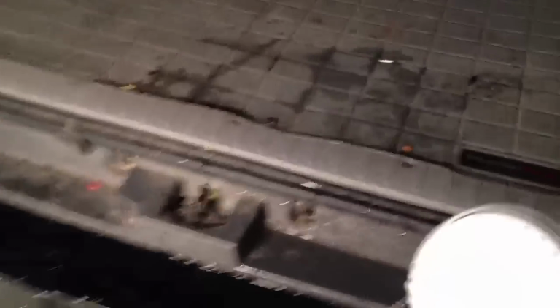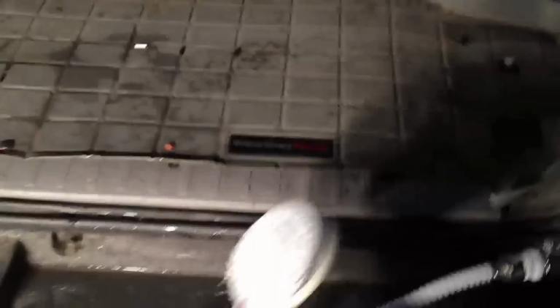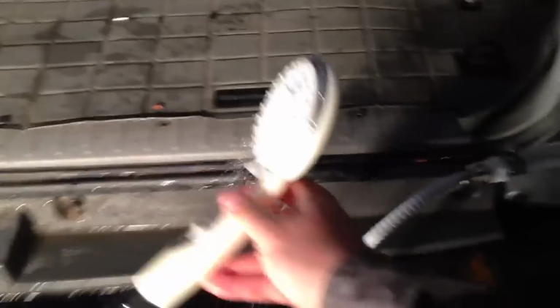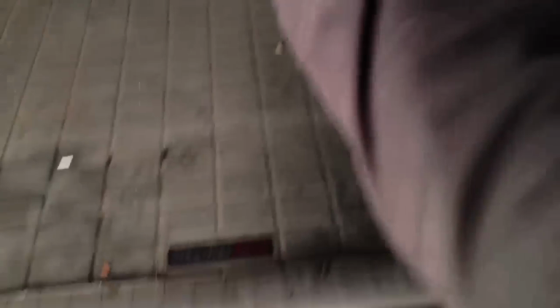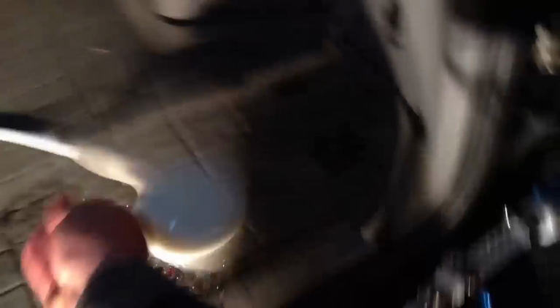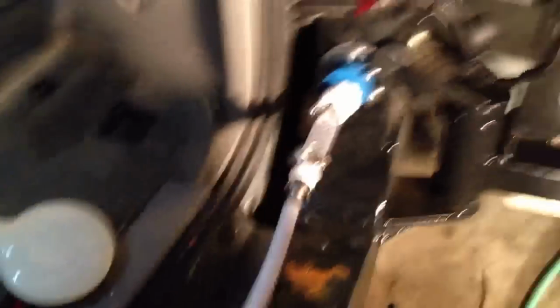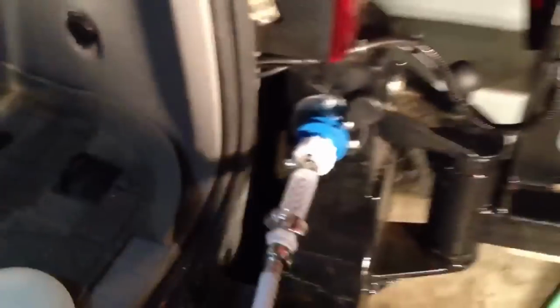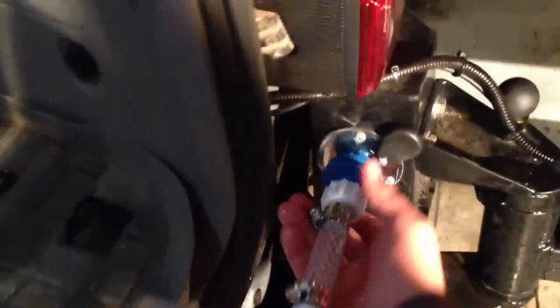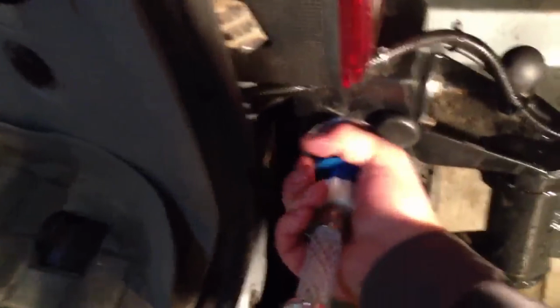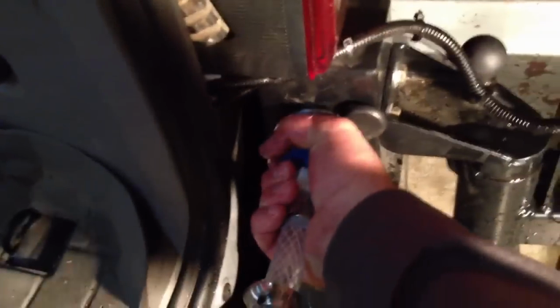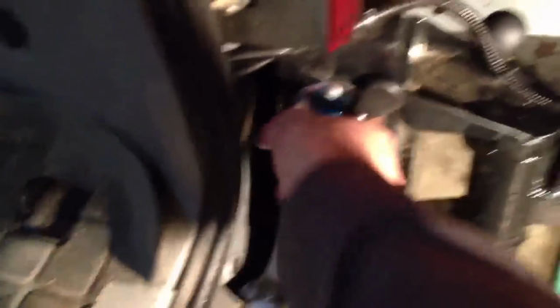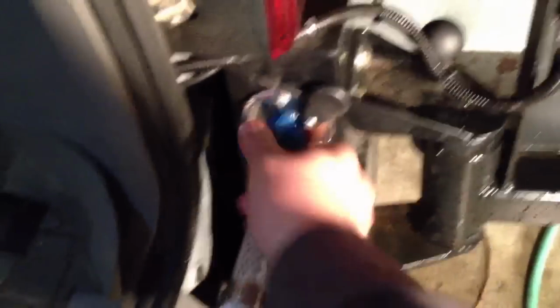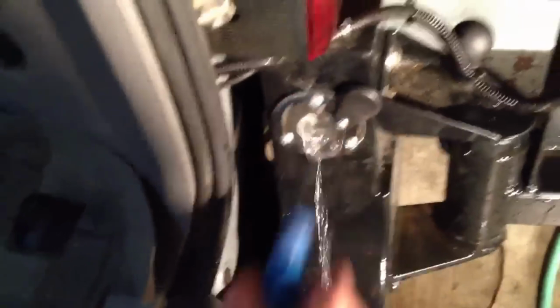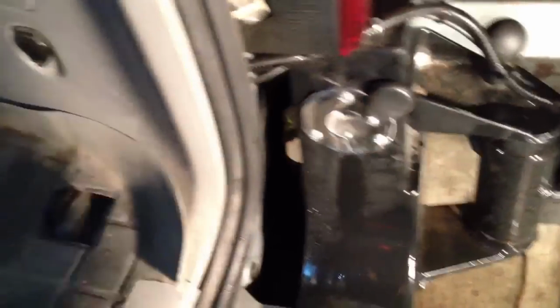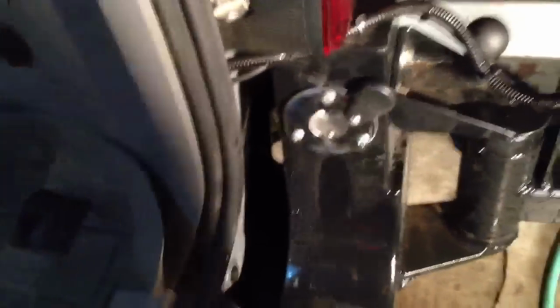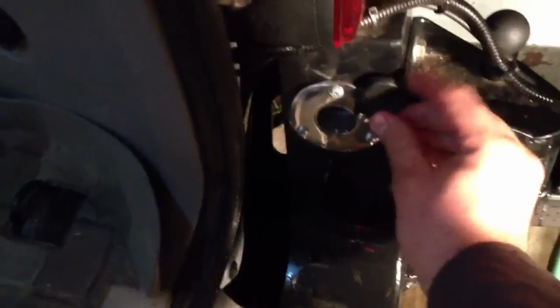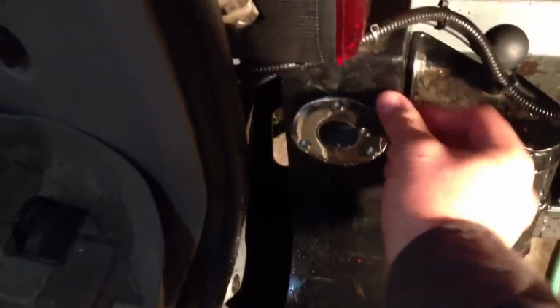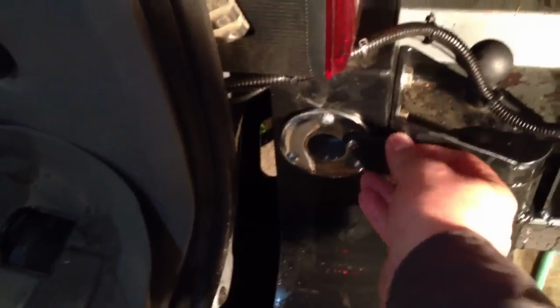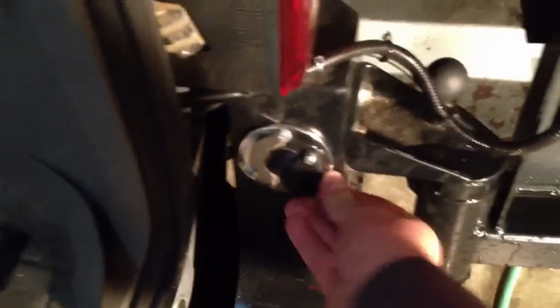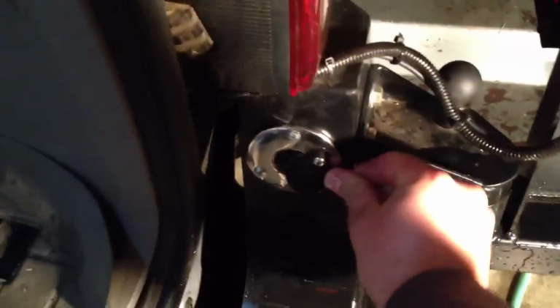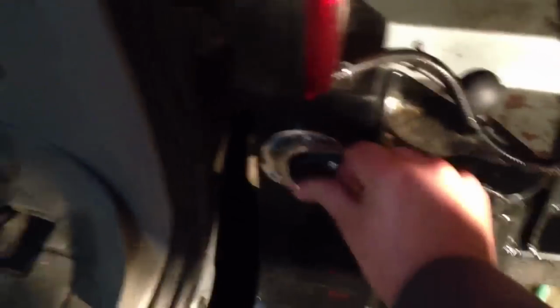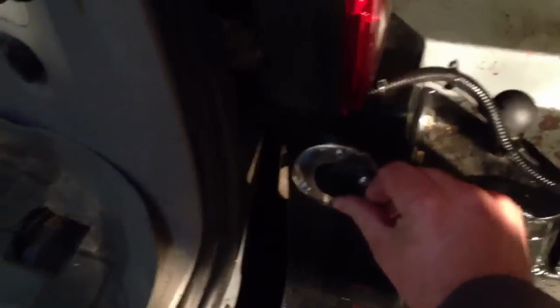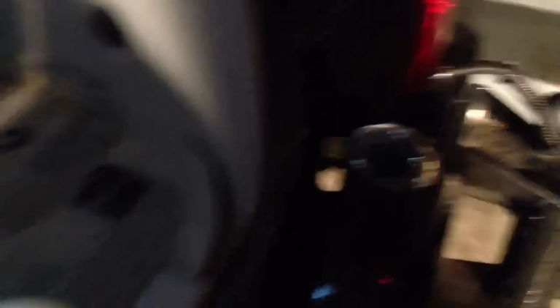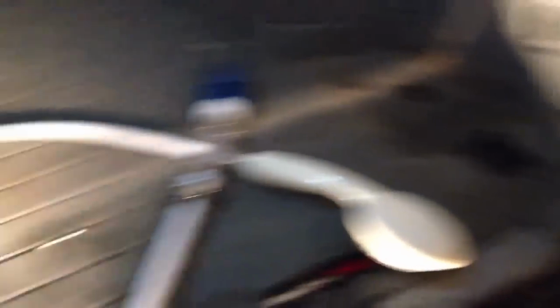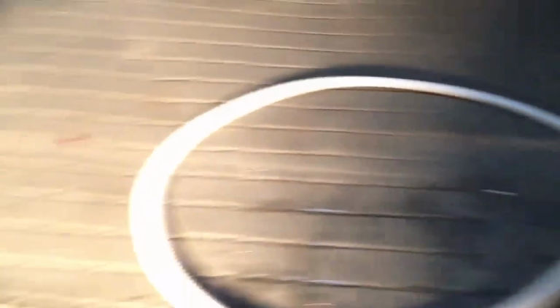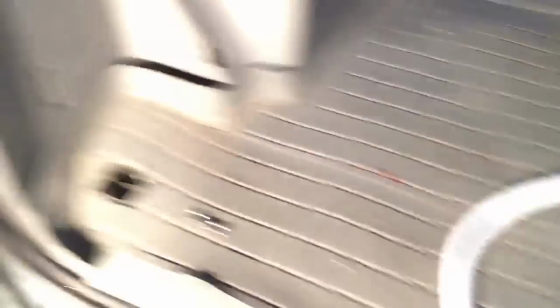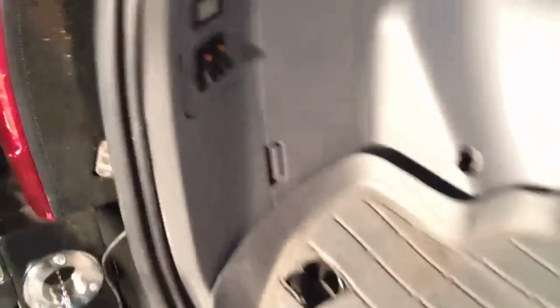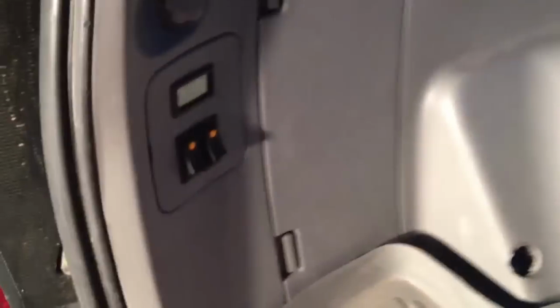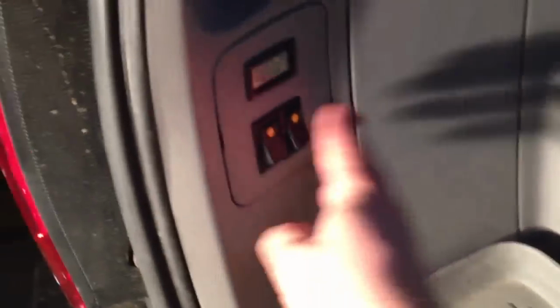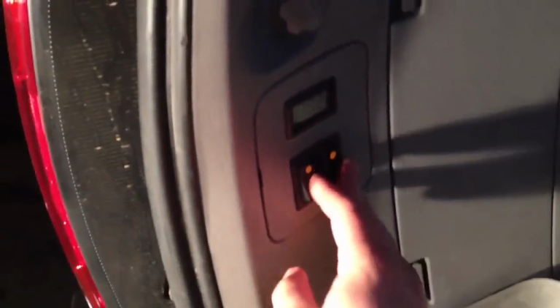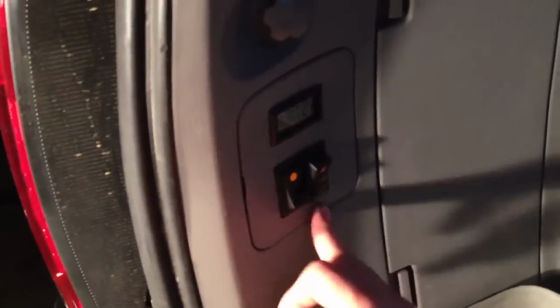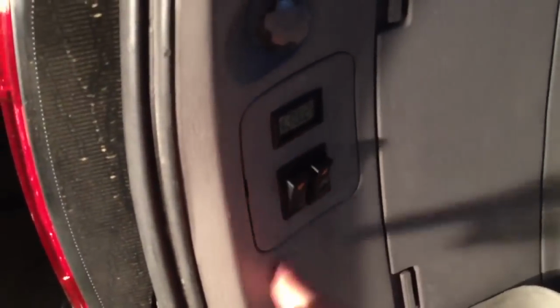And then when you're done, you just twist it, pull it out, close it up, and then shut off both the pumps.